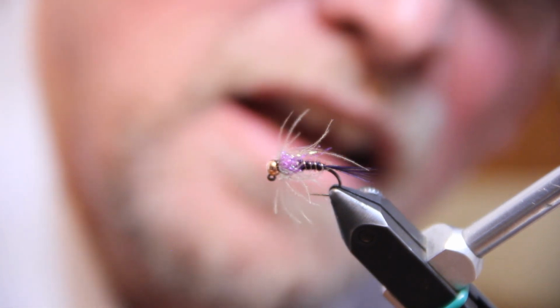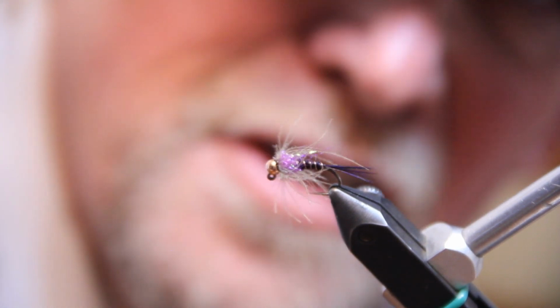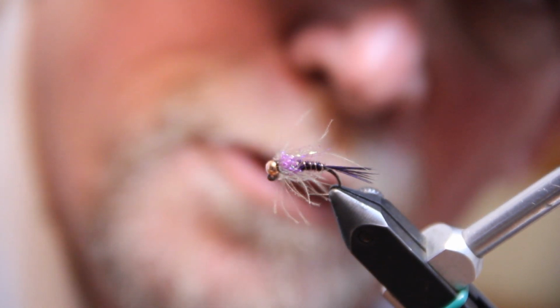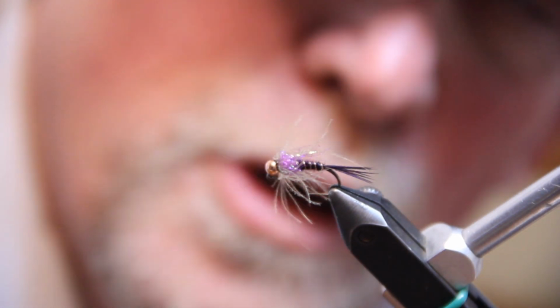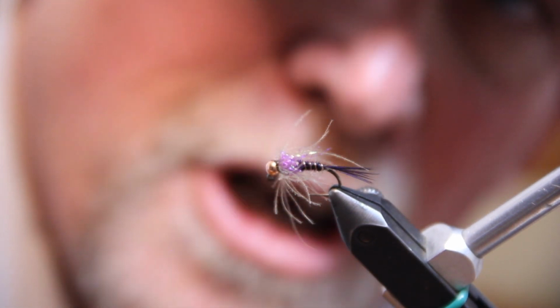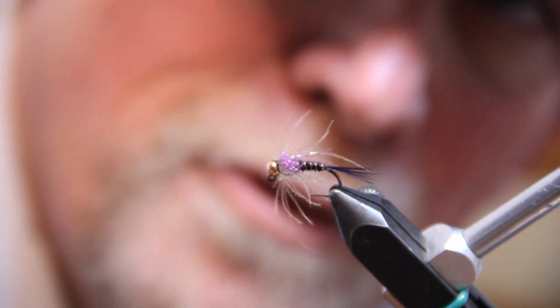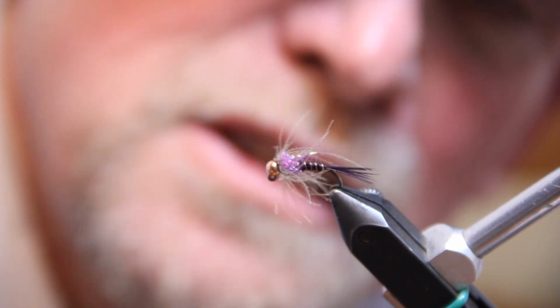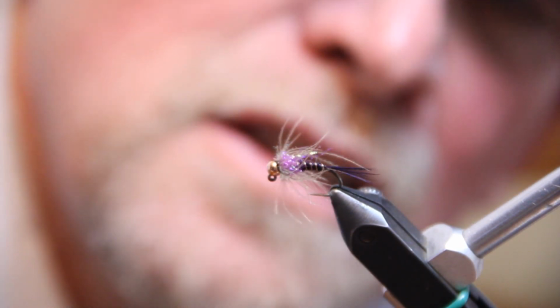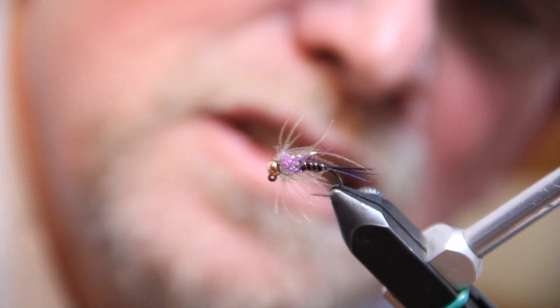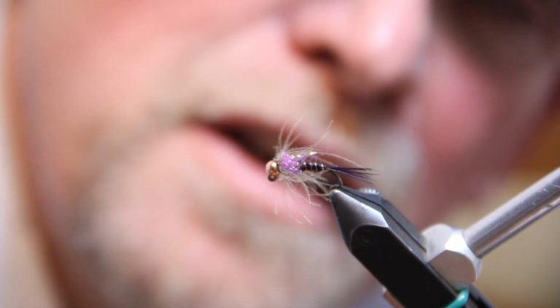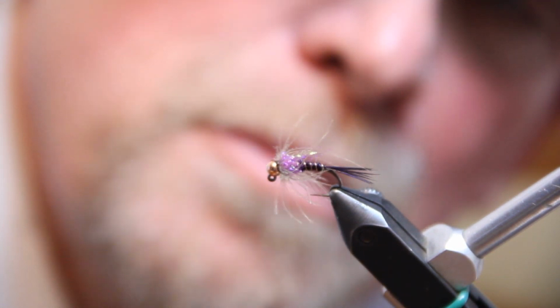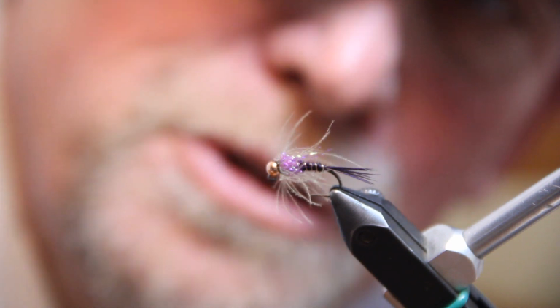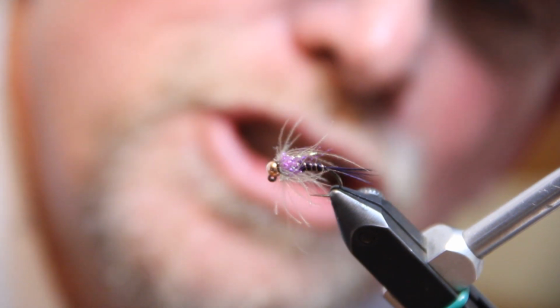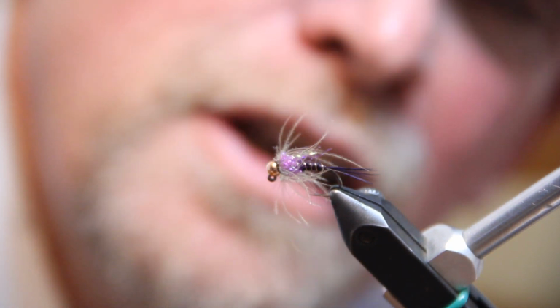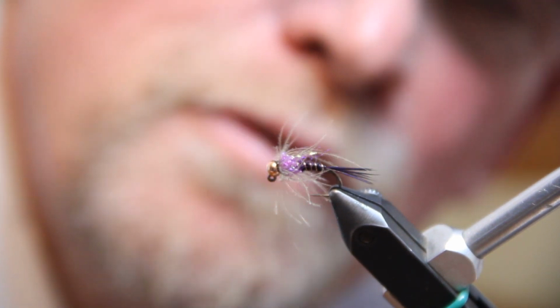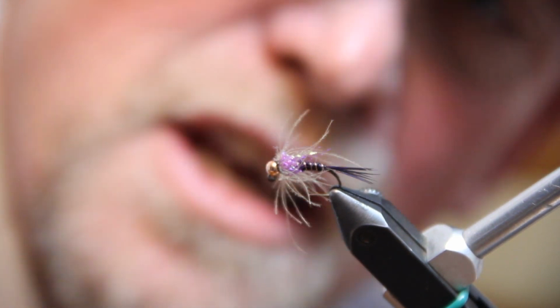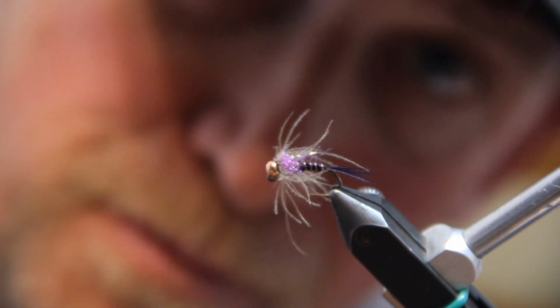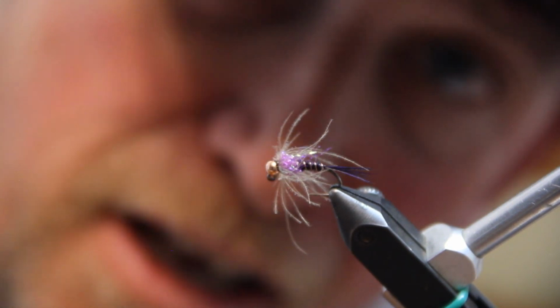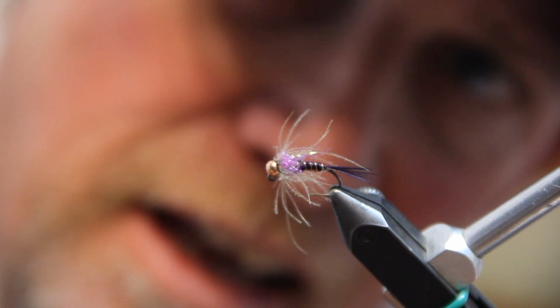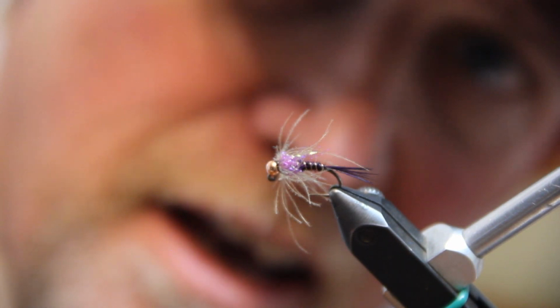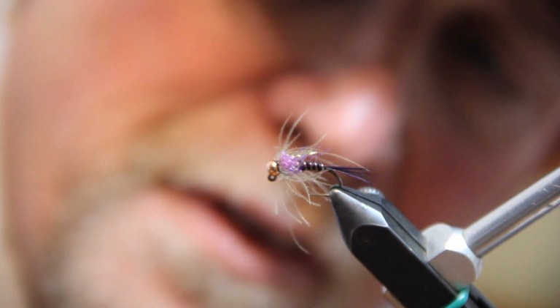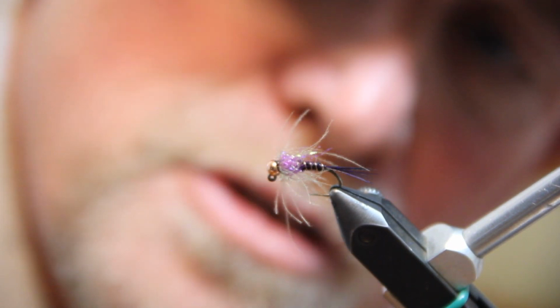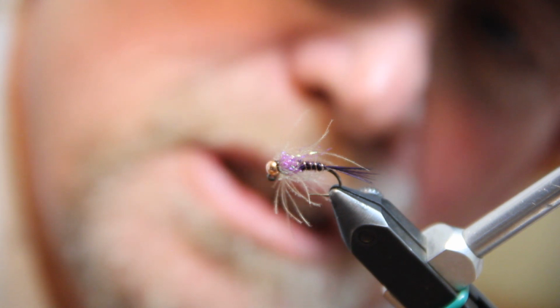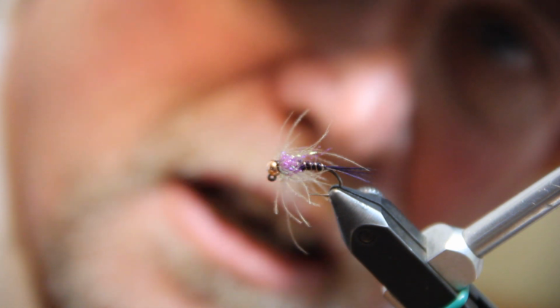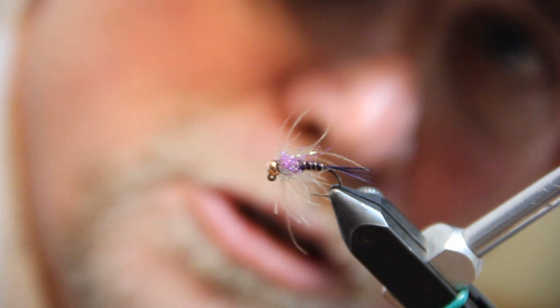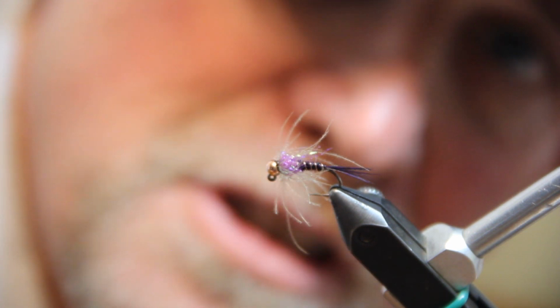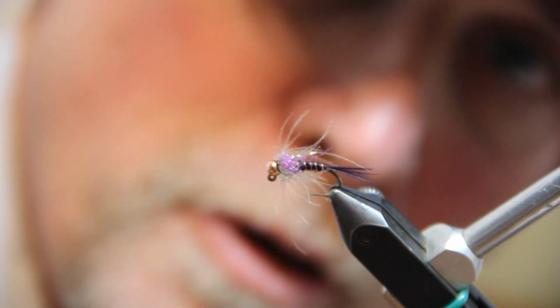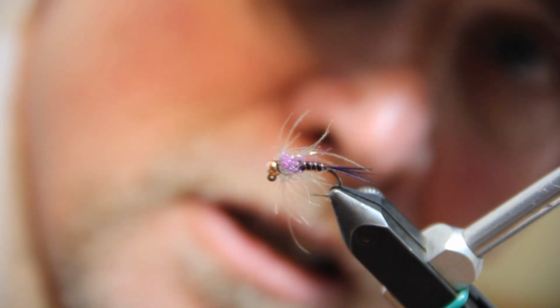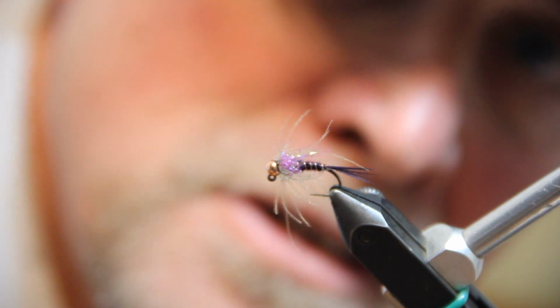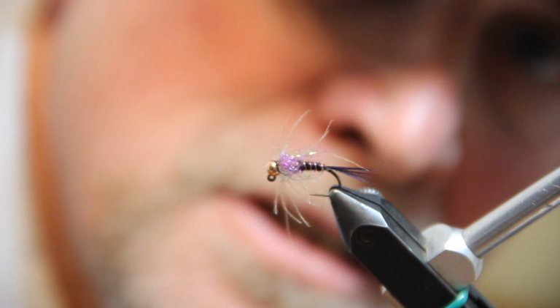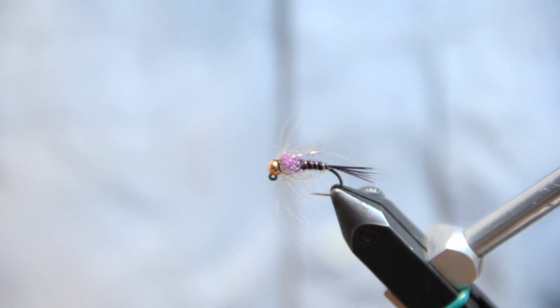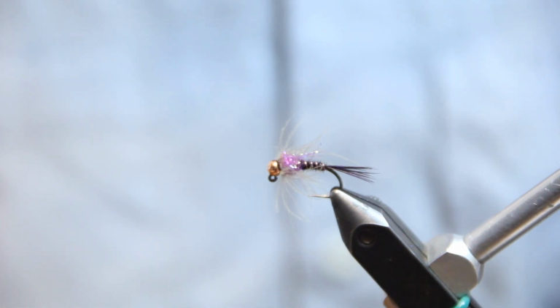Hey, this is Fred from North 40 Fly Shop, Great Falls, Montana, tying a purple tongue jig pheasant tail nymph today. I've got the camera zoomed in kind of tight so you can see this little critter.